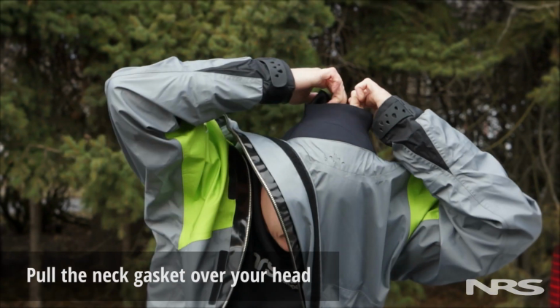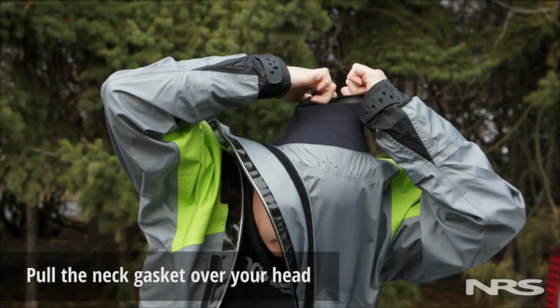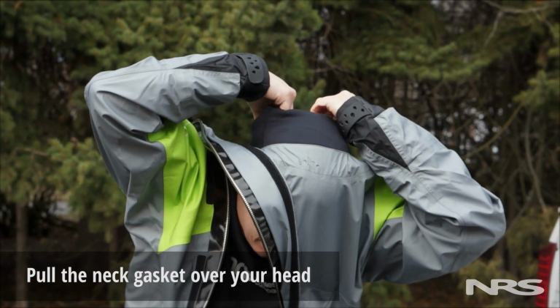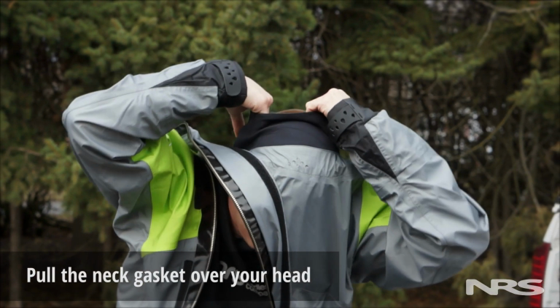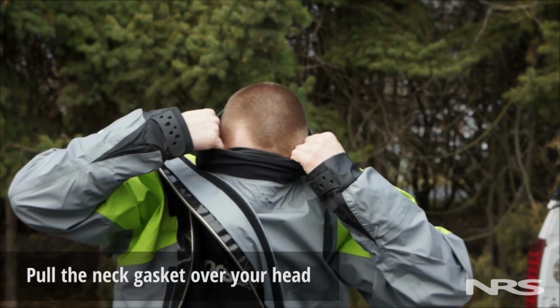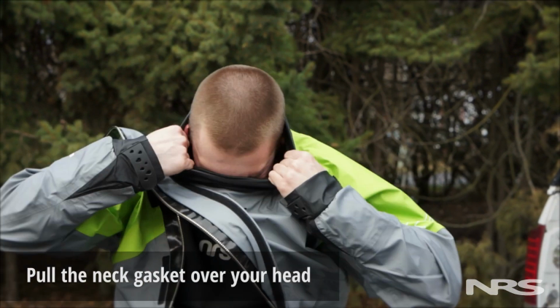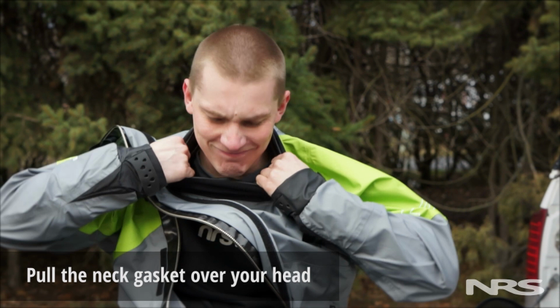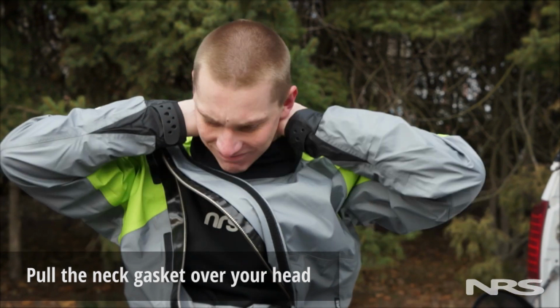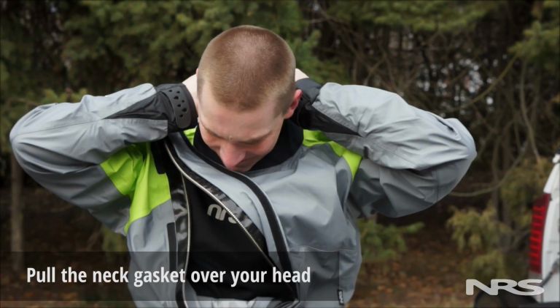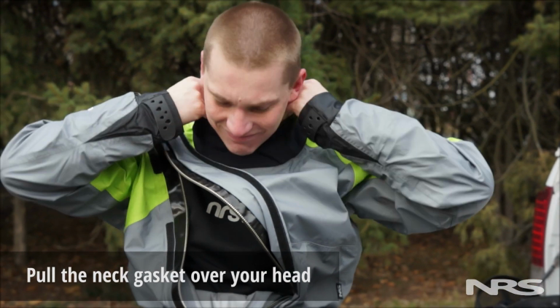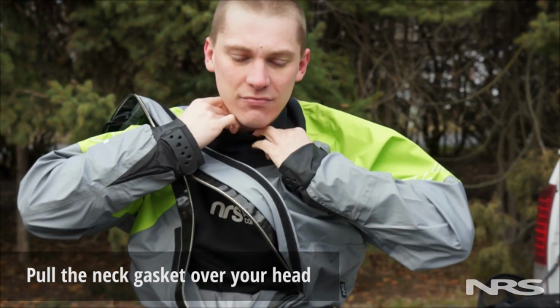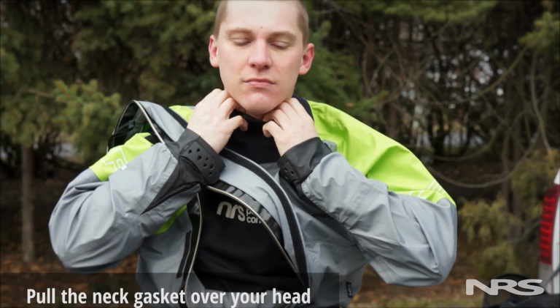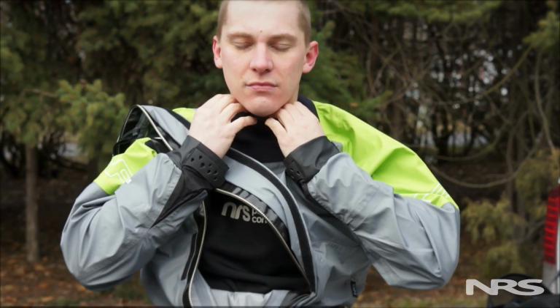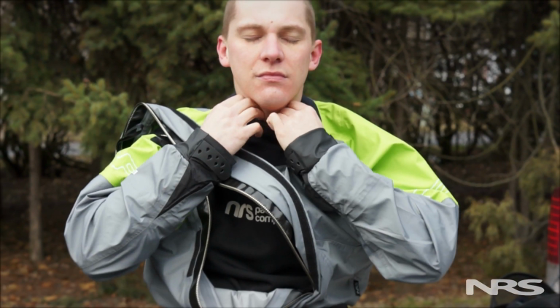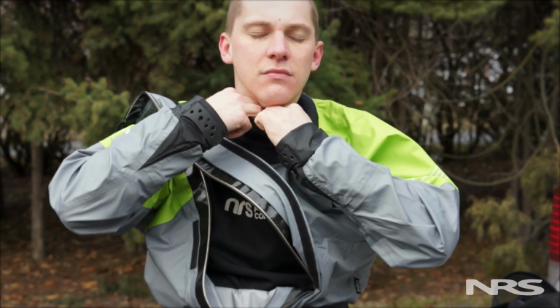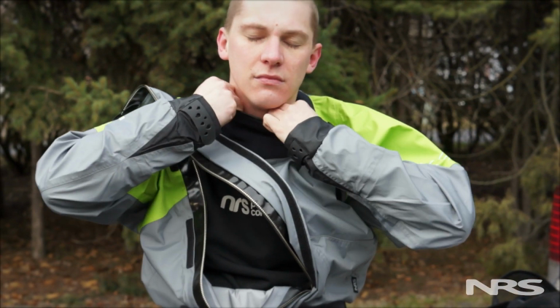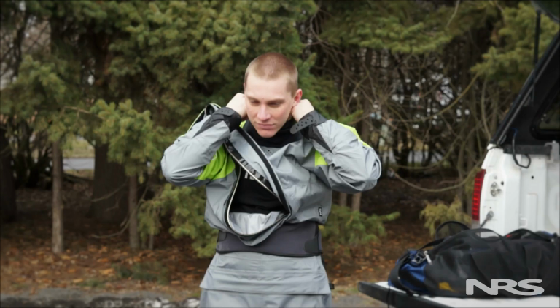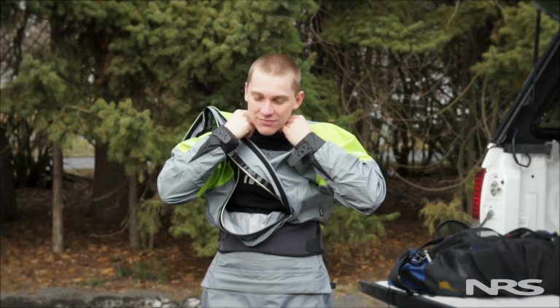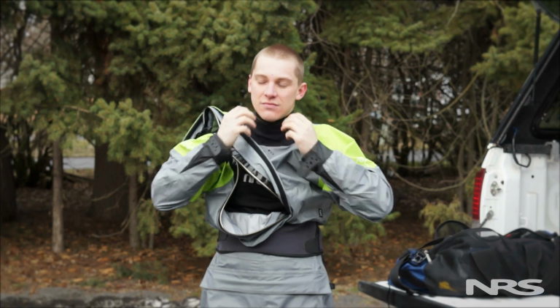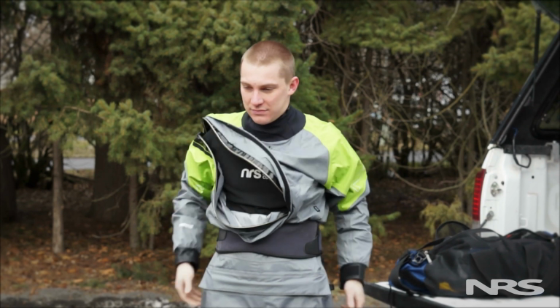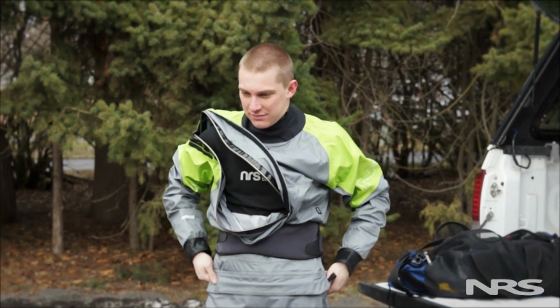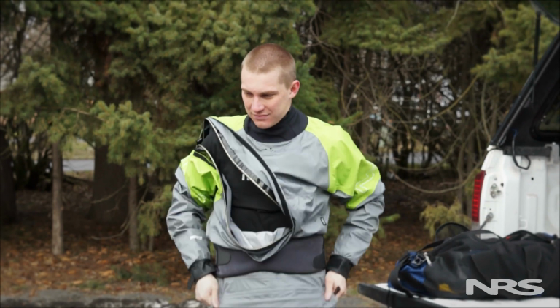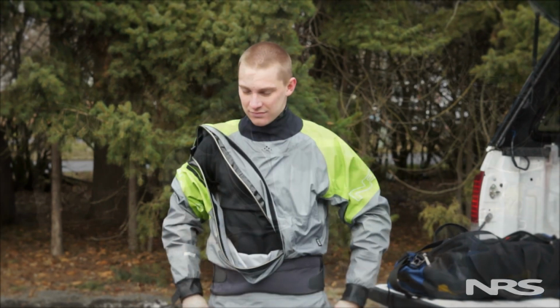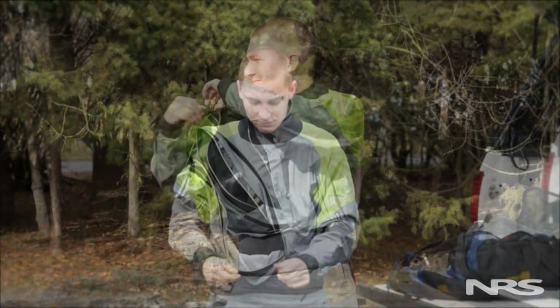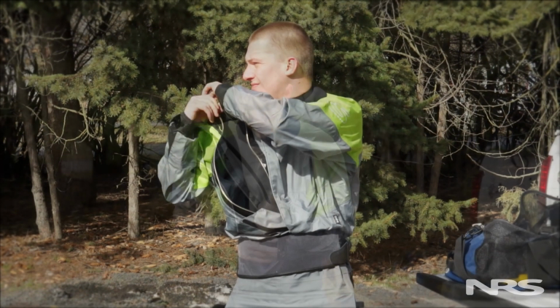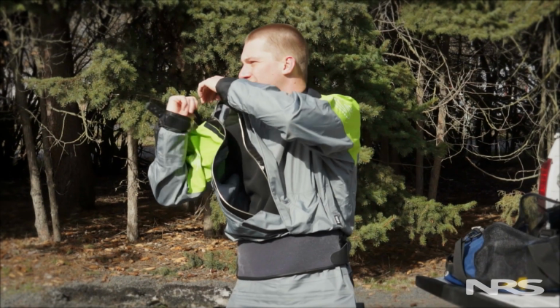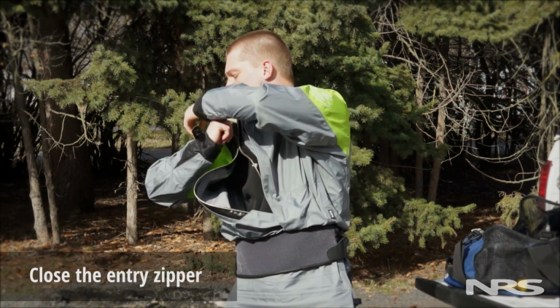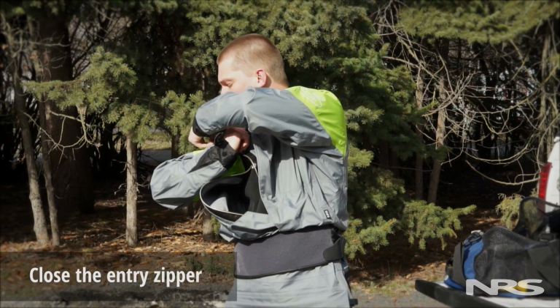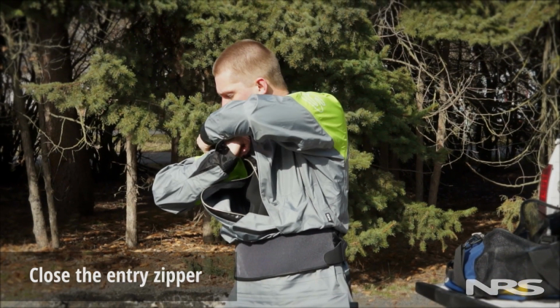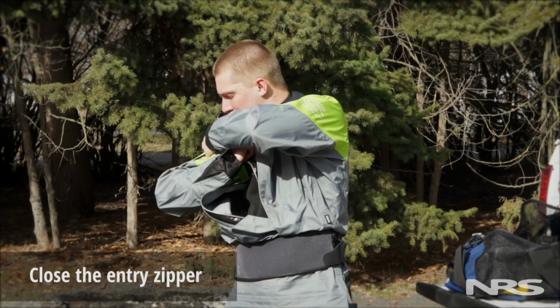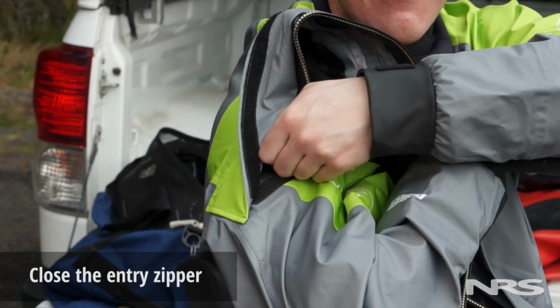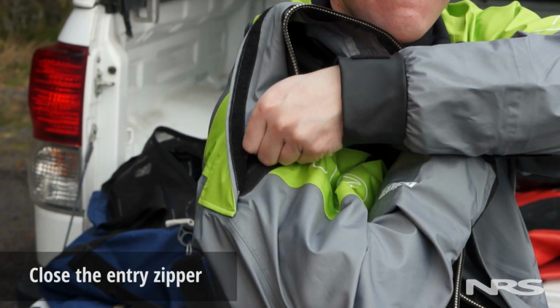Next, pull the neck gasket over your head by widening the opening with your hands. If you have longer hair, wearing a beanie can help prevent the gasket from grabbing it. At this point, close the entry zipper by holding the top end with one hand and using the other to pull the zipper shut.